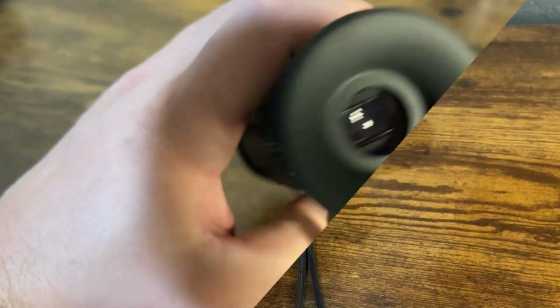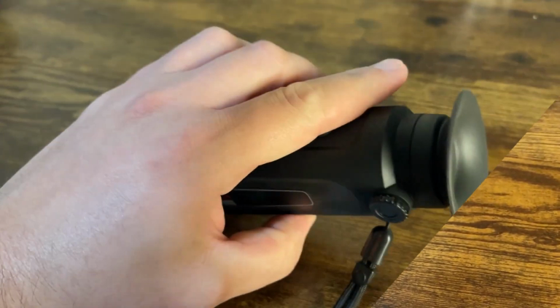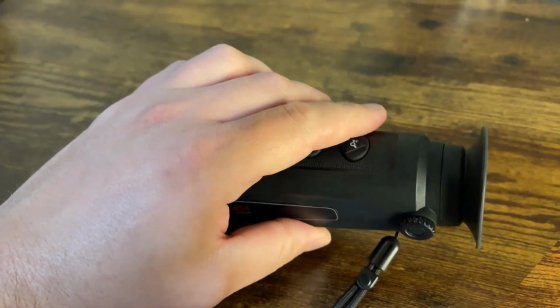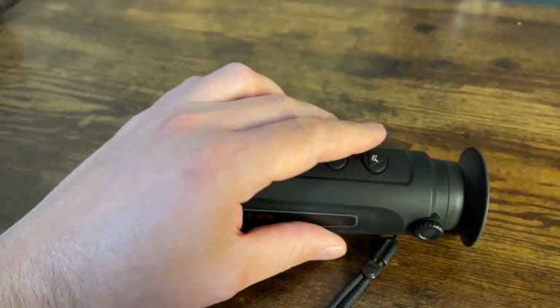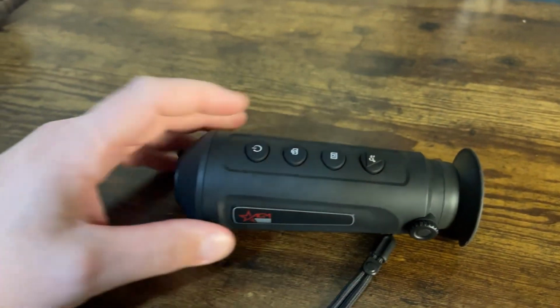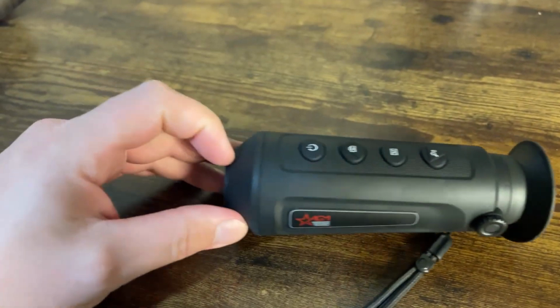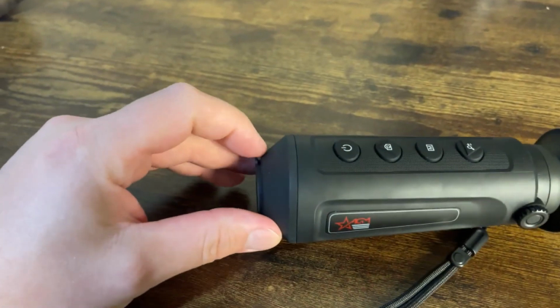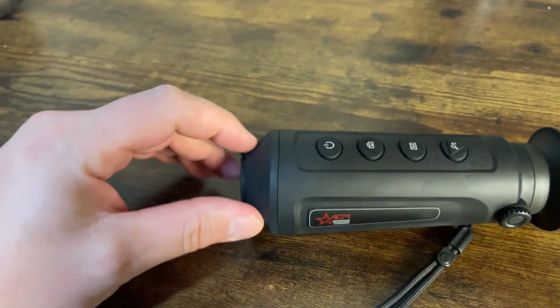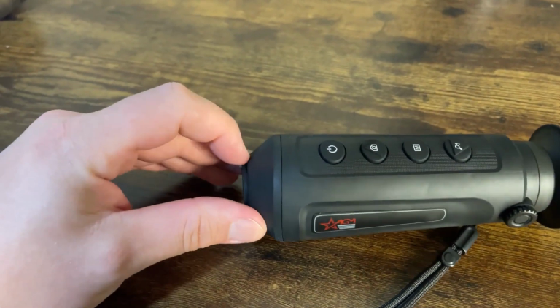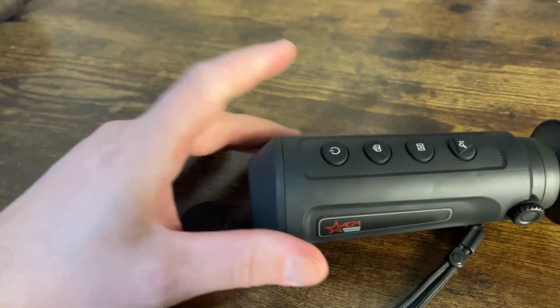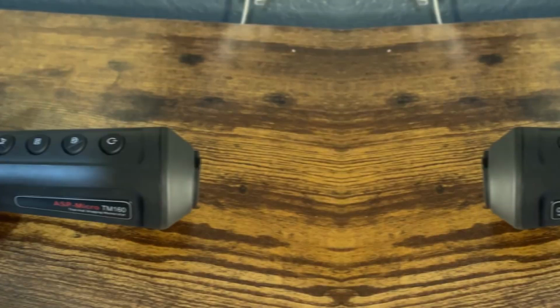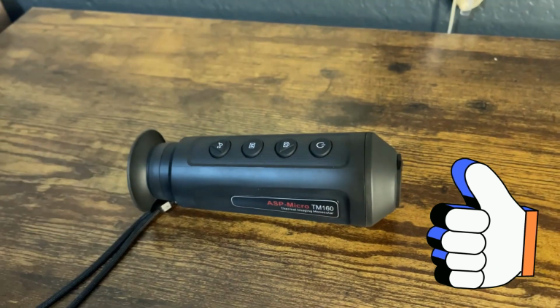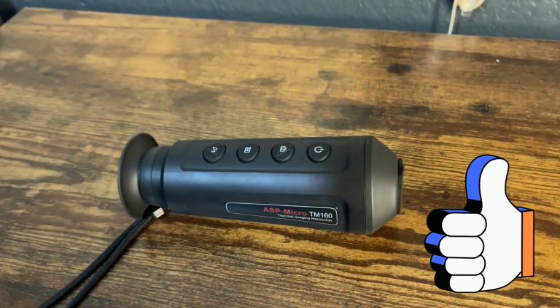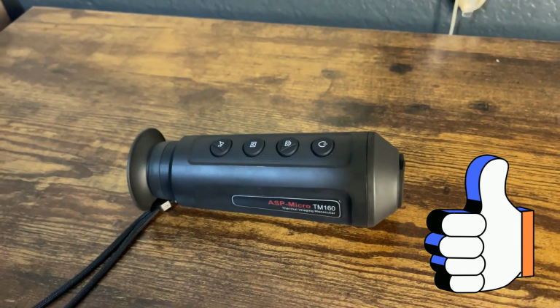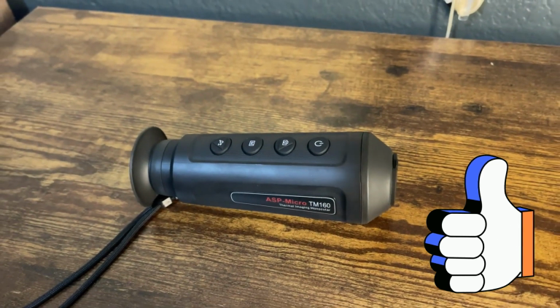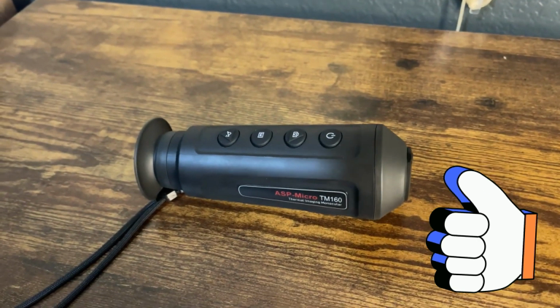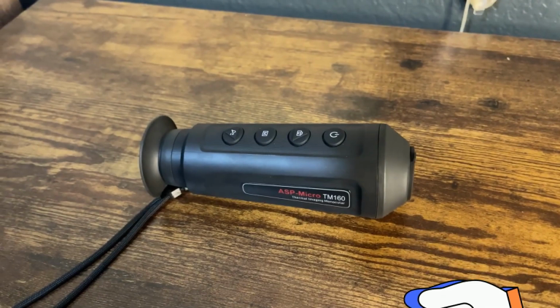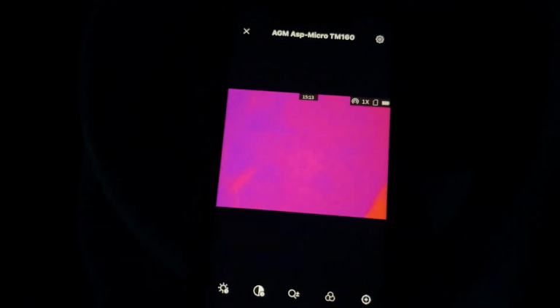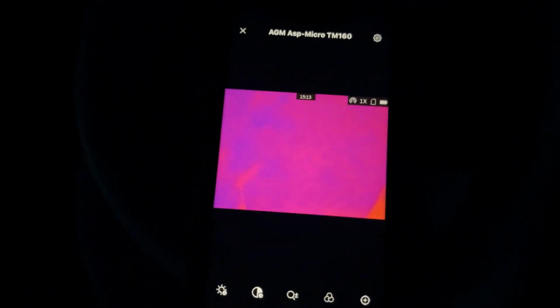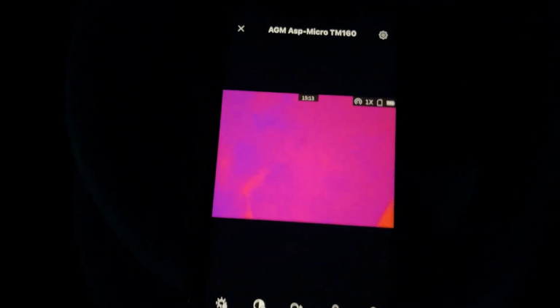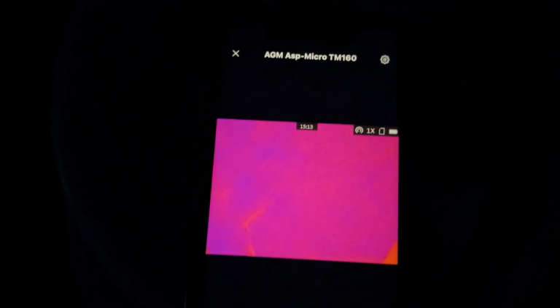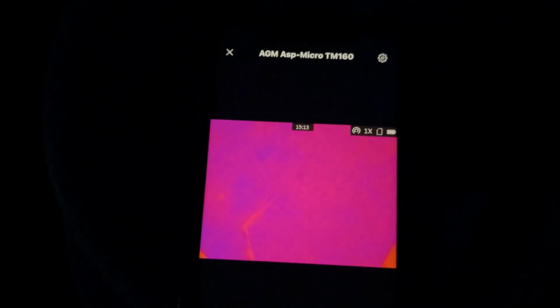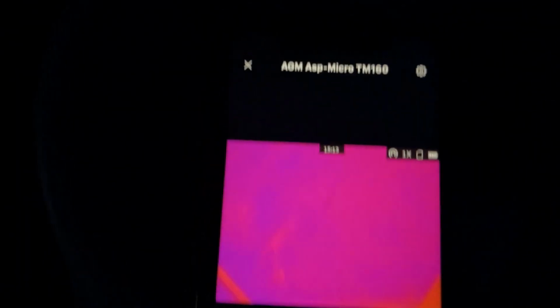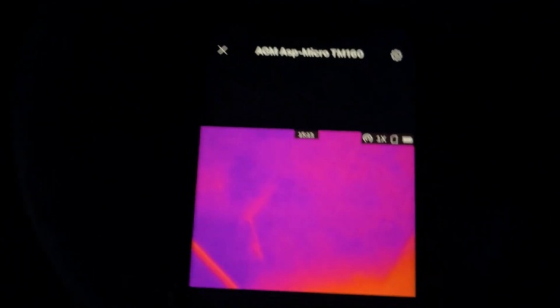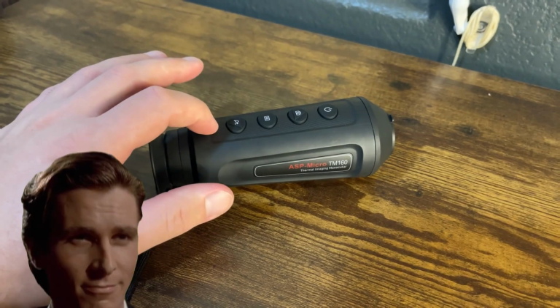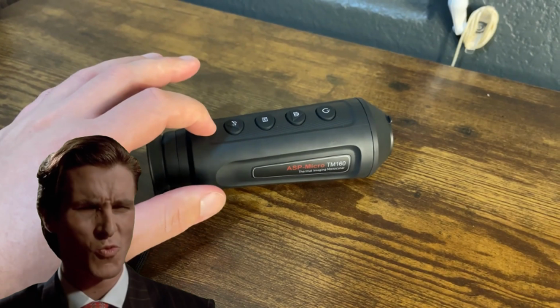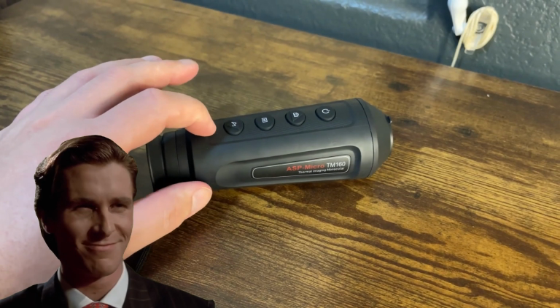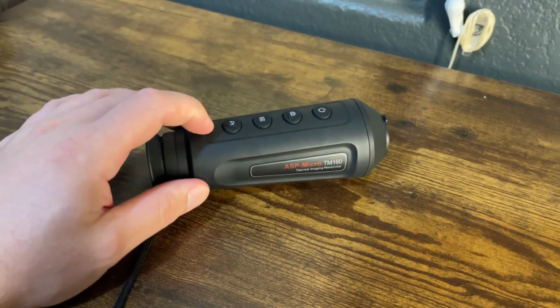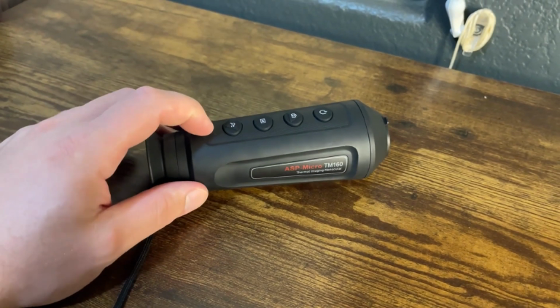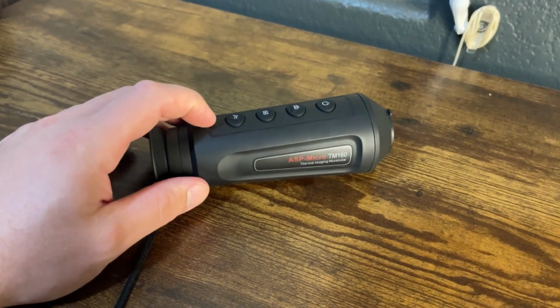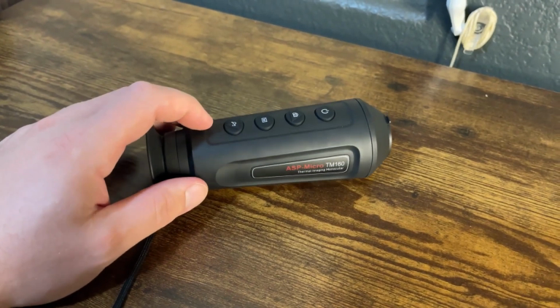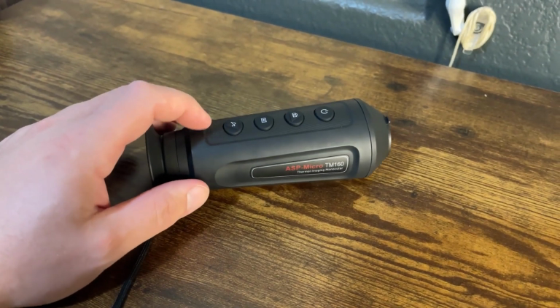The 10-hour battery life keeps you going, and Wi-Fi connectivity lets you share images via the AGM Connect app. Users love its simplicity and durability, though the lower resolution limits detail at longer ranges. Perfect for budget-conscious beginners needing short-range reliability.